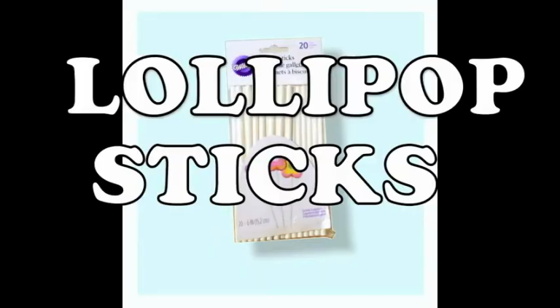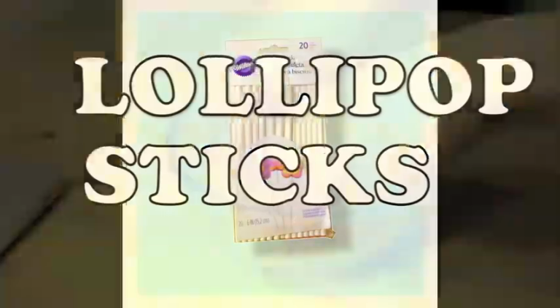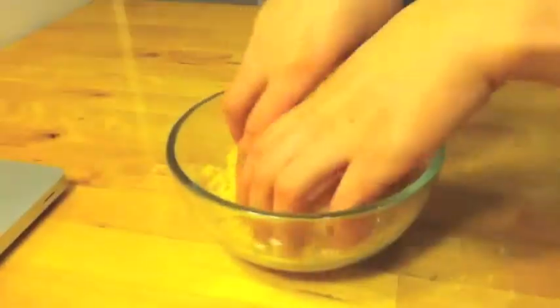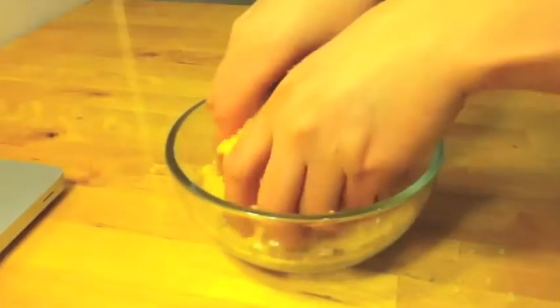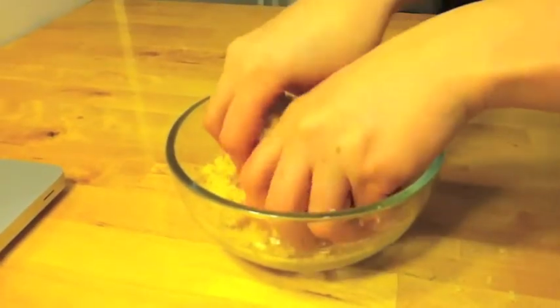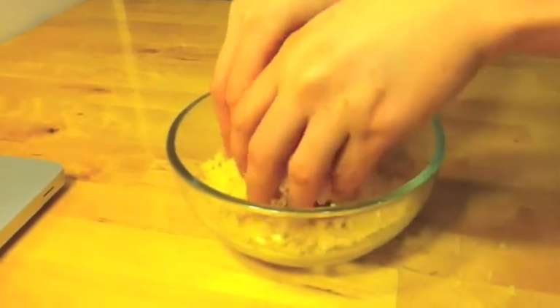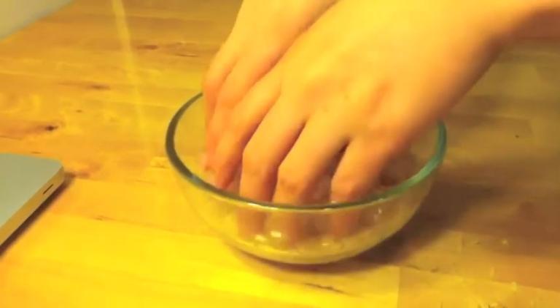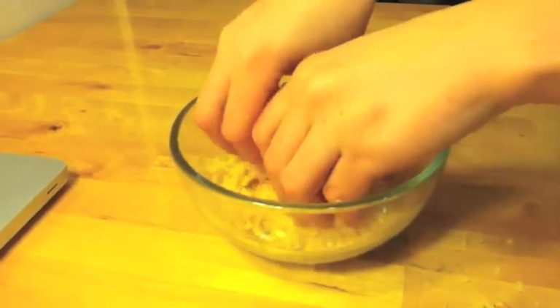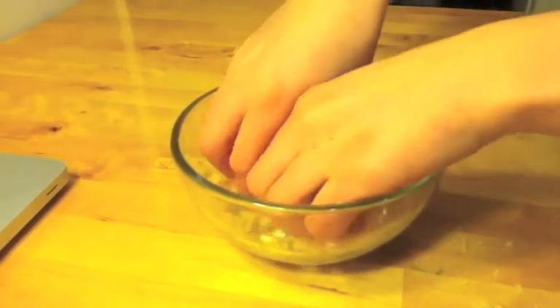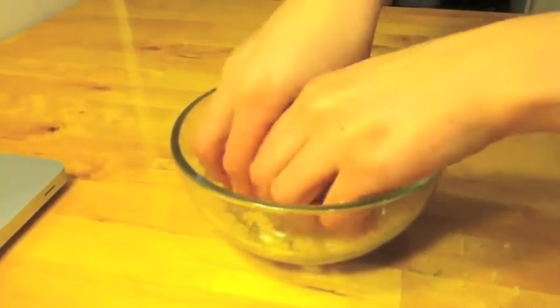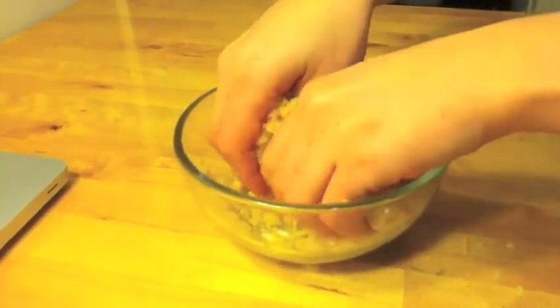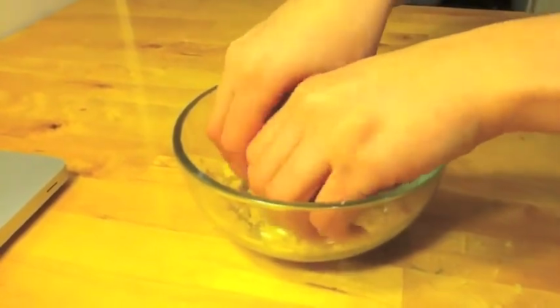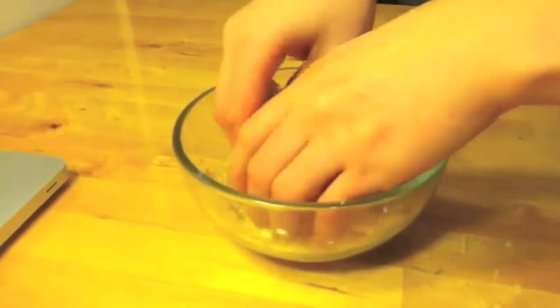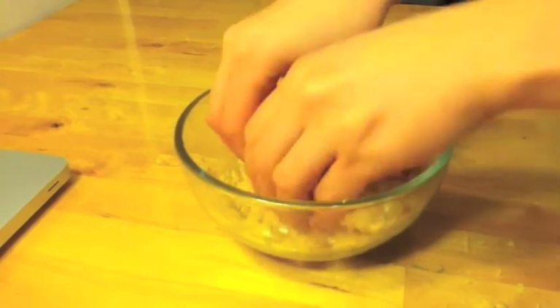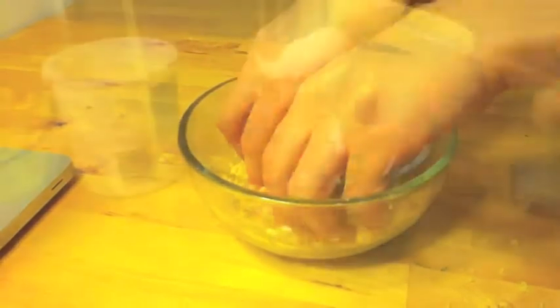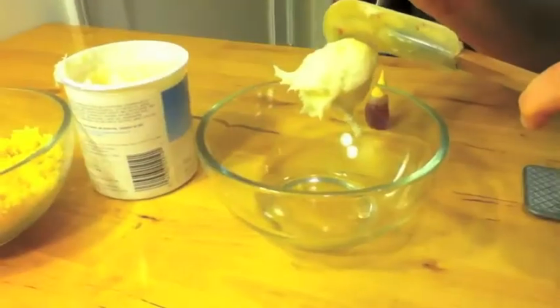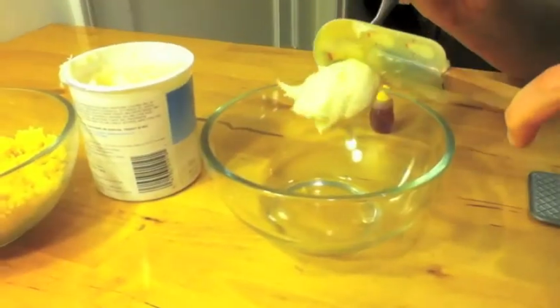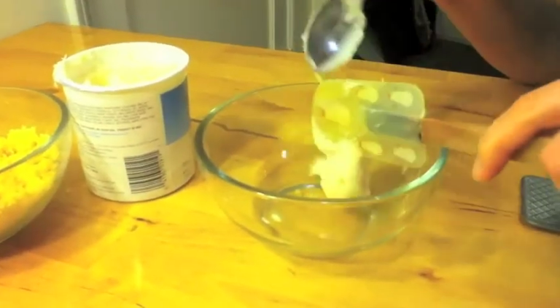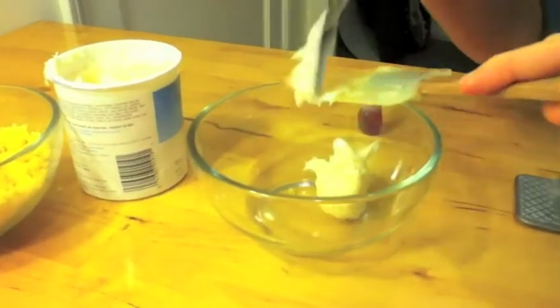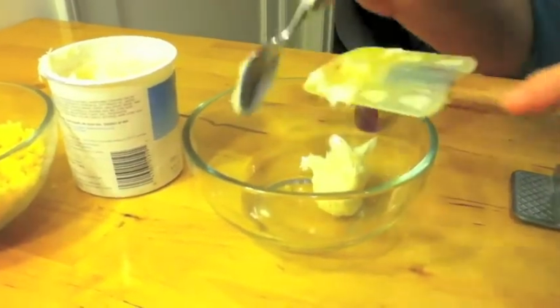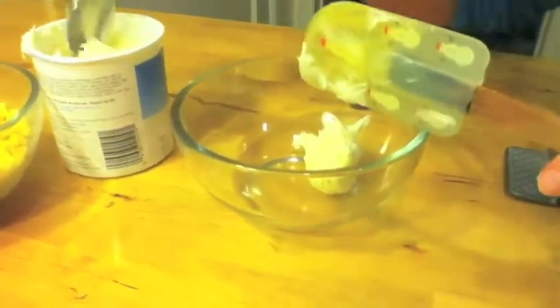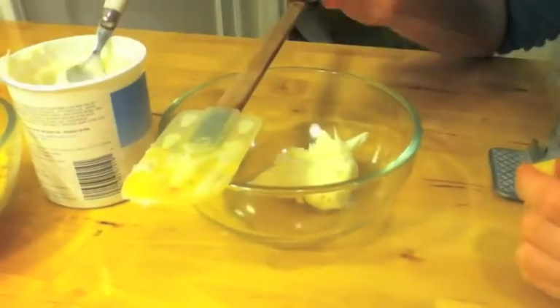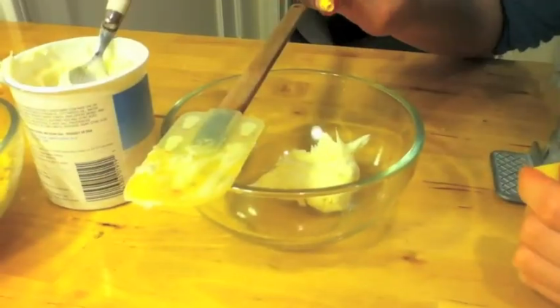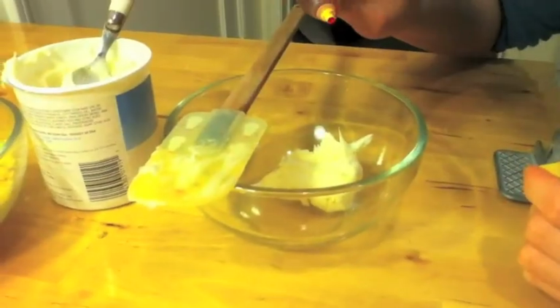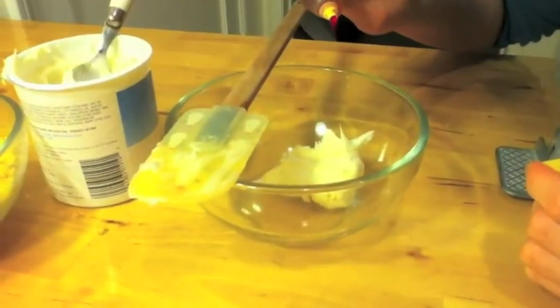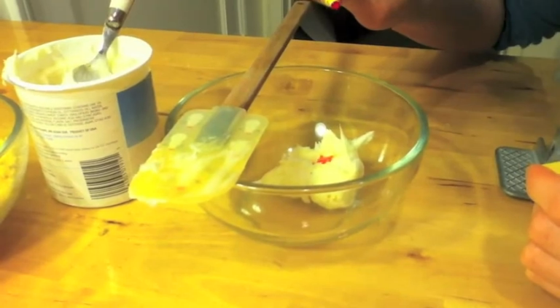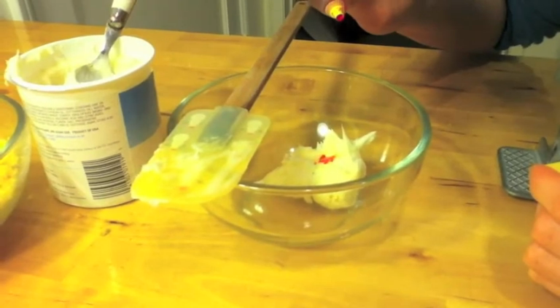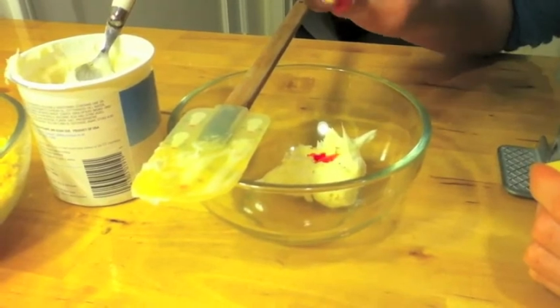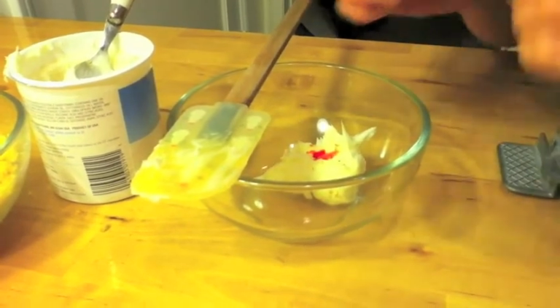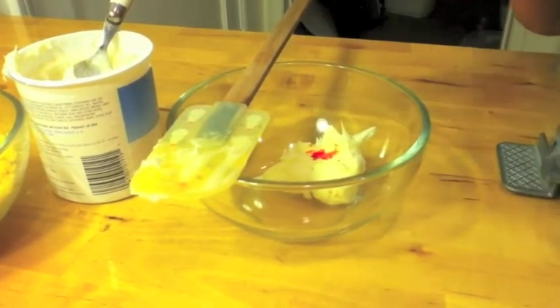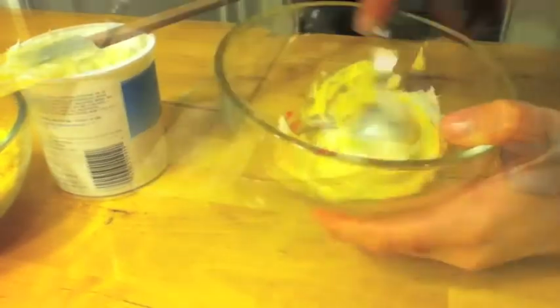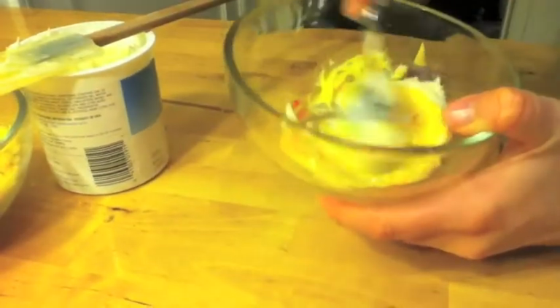First, take your prepared cake and break it up with your fingers. Scoop some frosting into a separate bowl and add a couple of drops of yellow food coloring. Mix well to make a nice soft yellow.